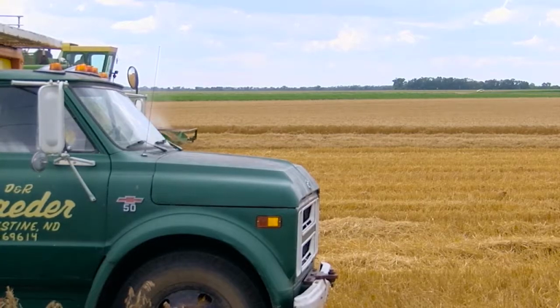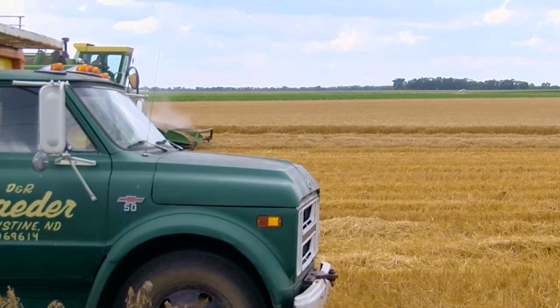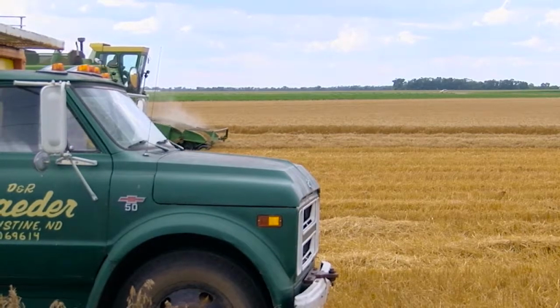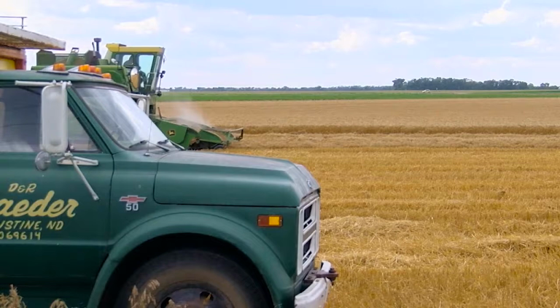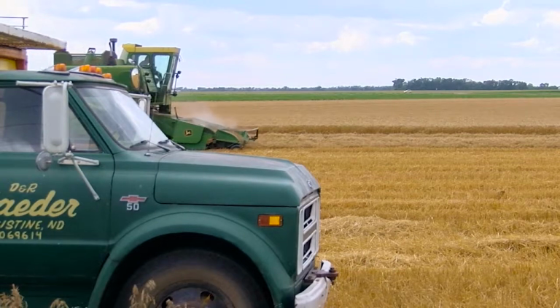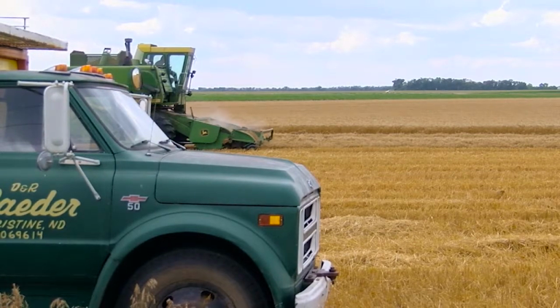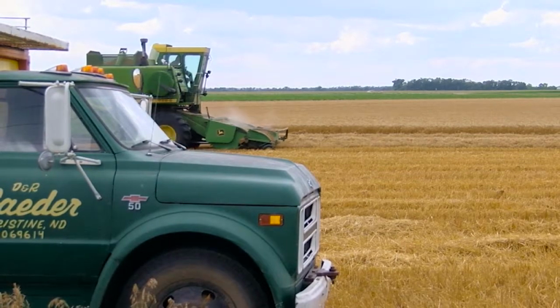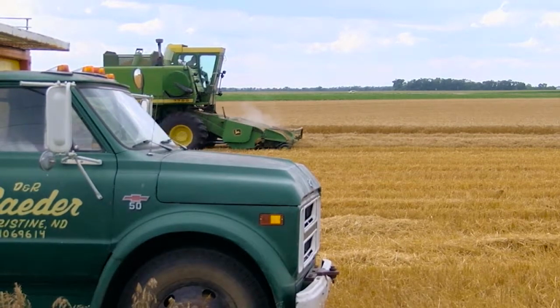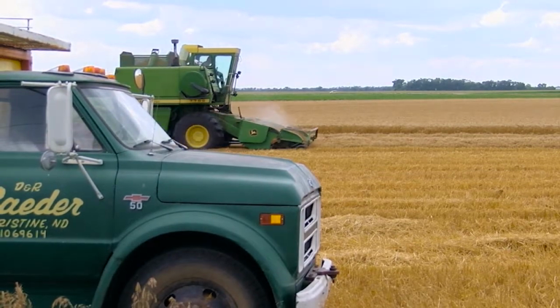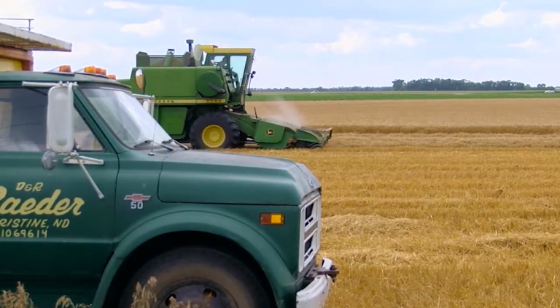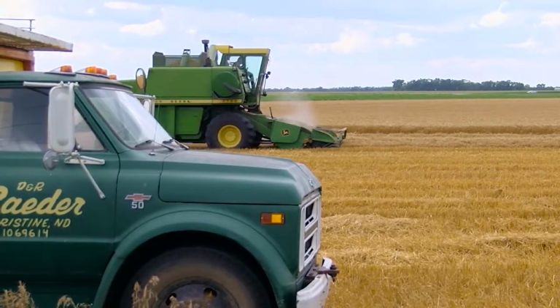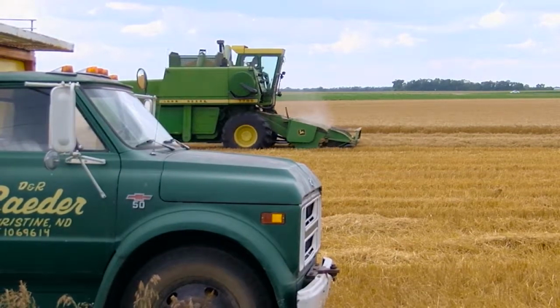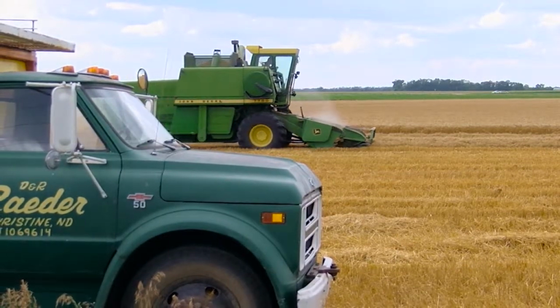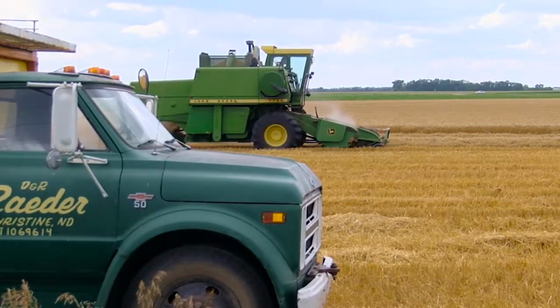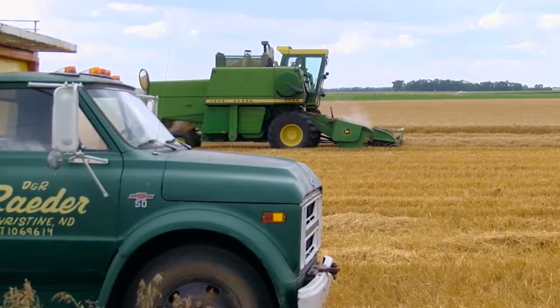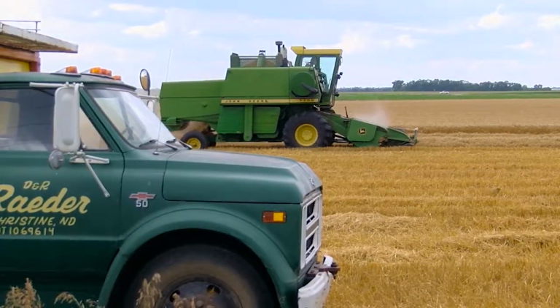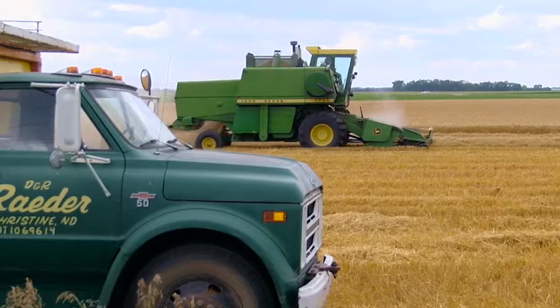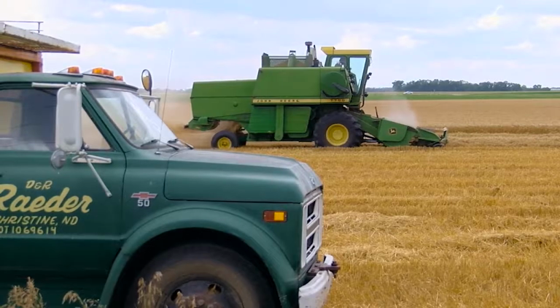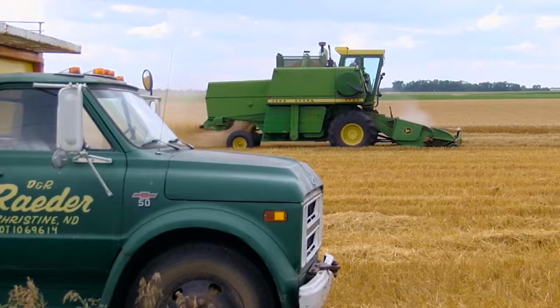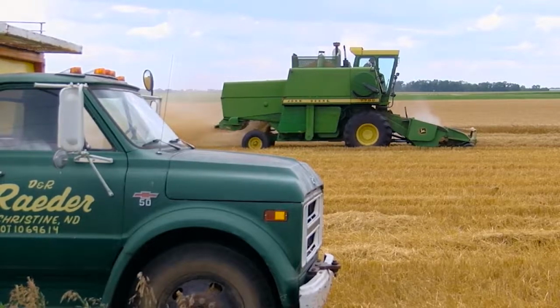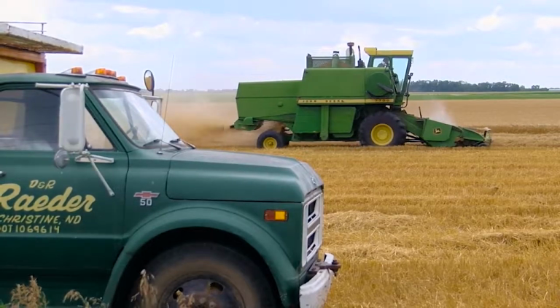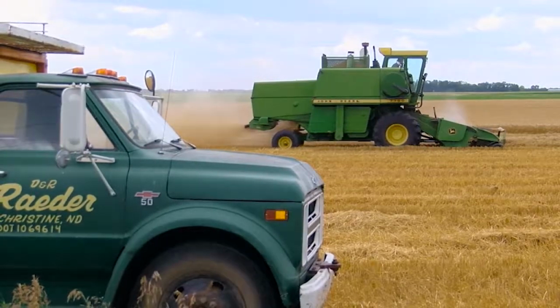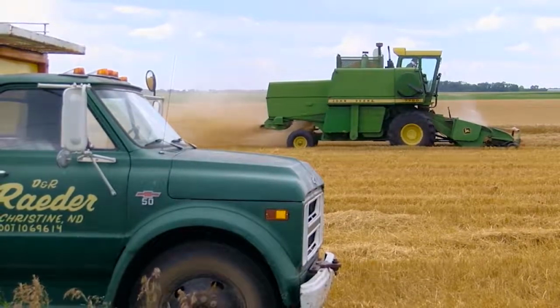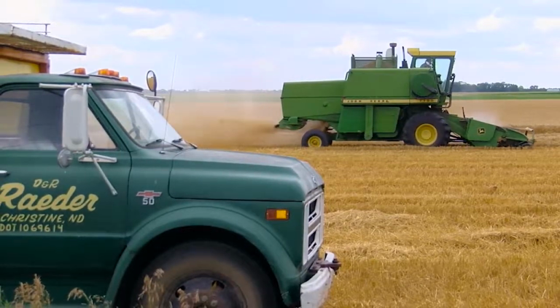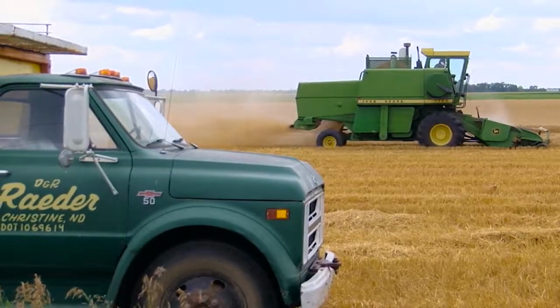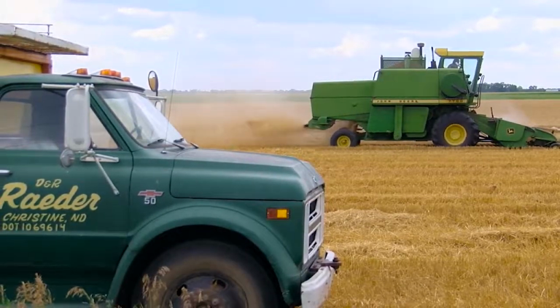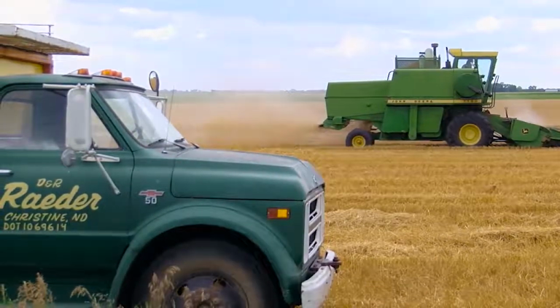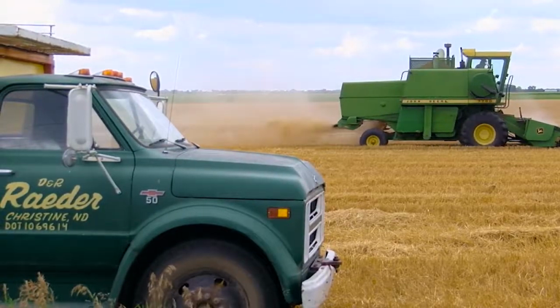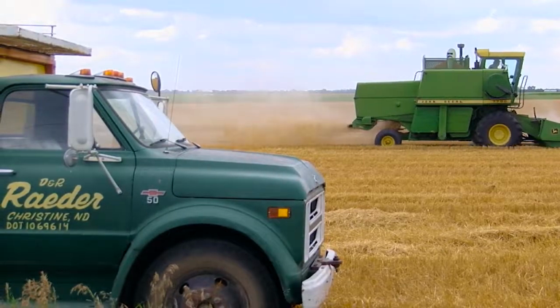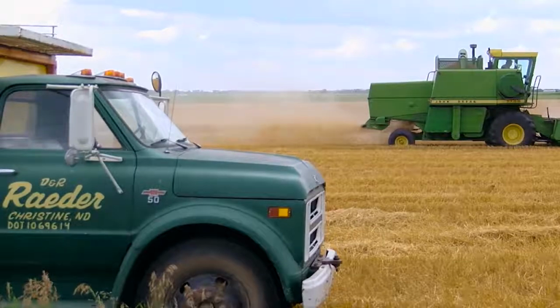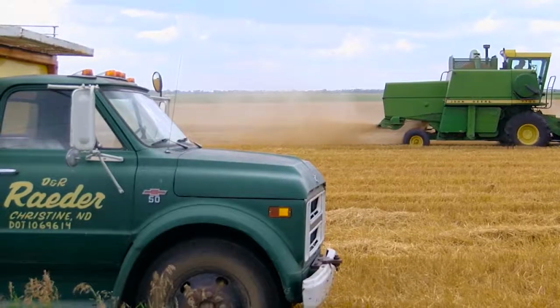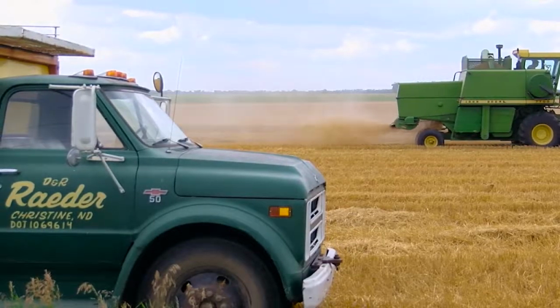But it all gets the job done. And it's all equipment Randy can work on himself. That's the thing about this old stuff — you can still fix it.